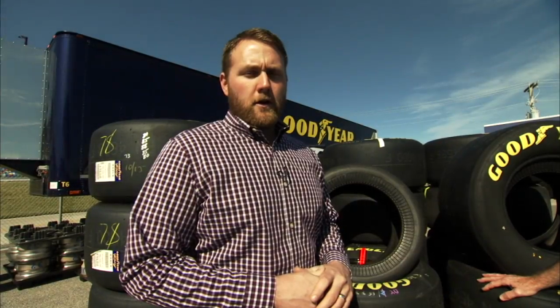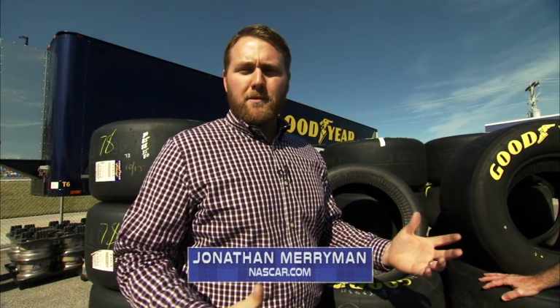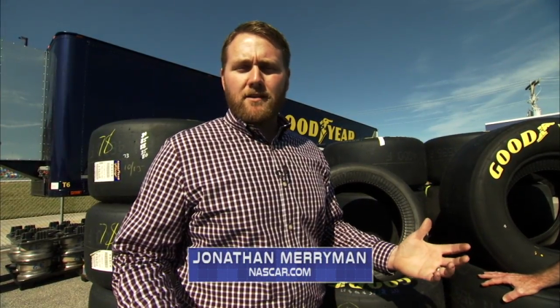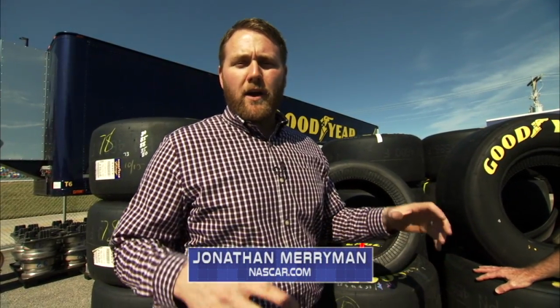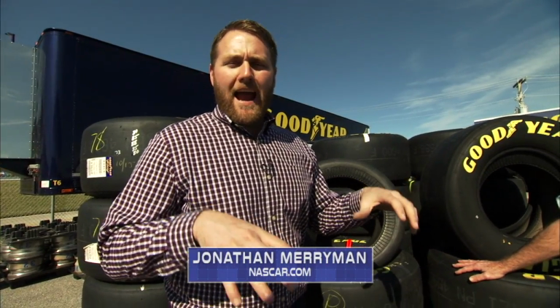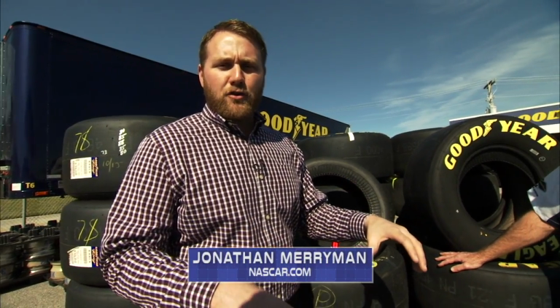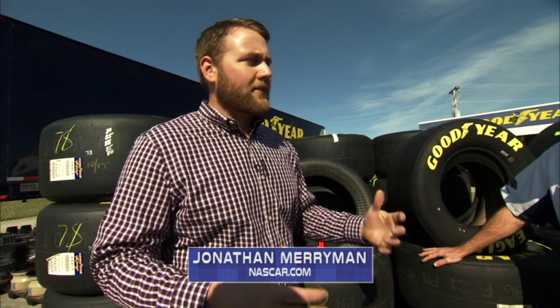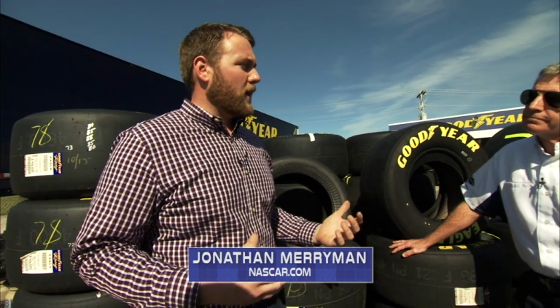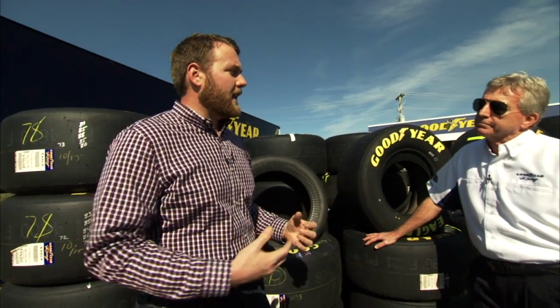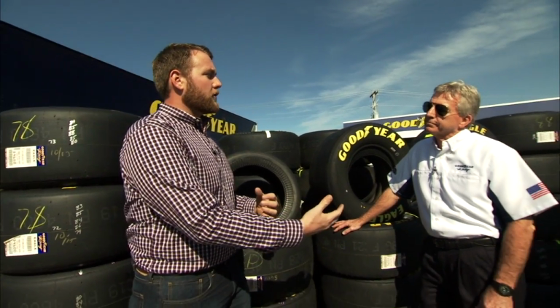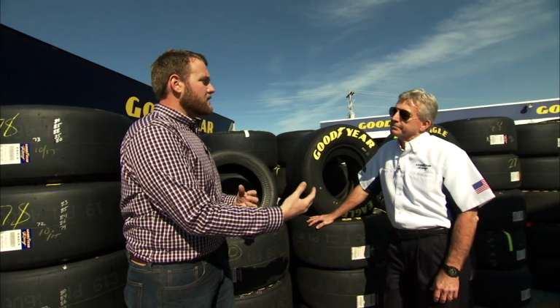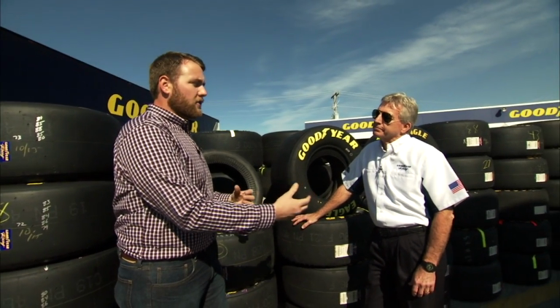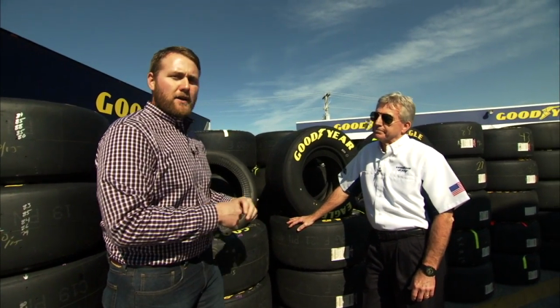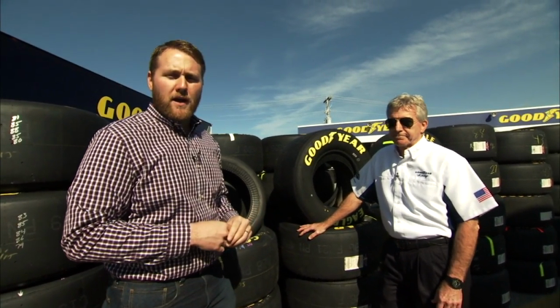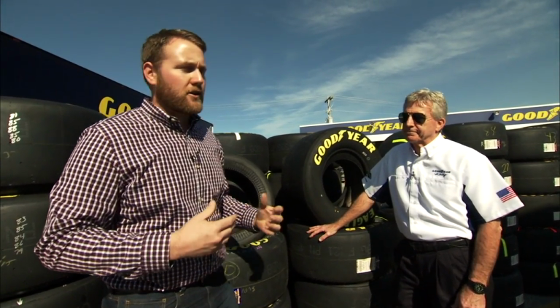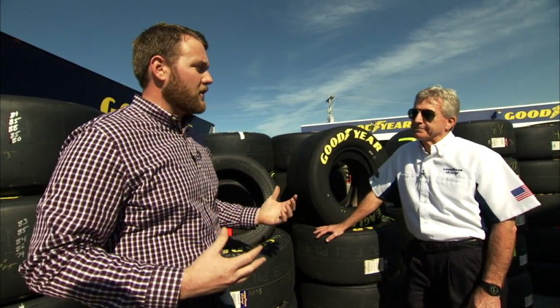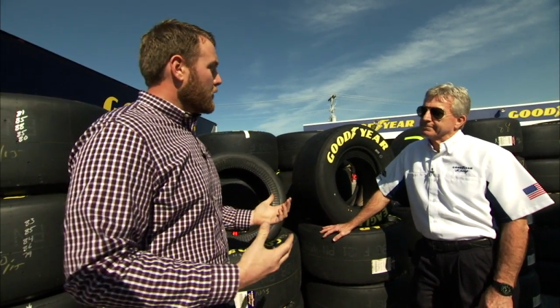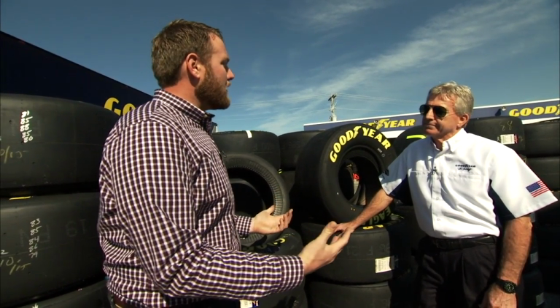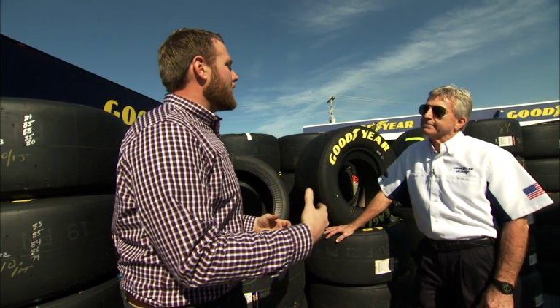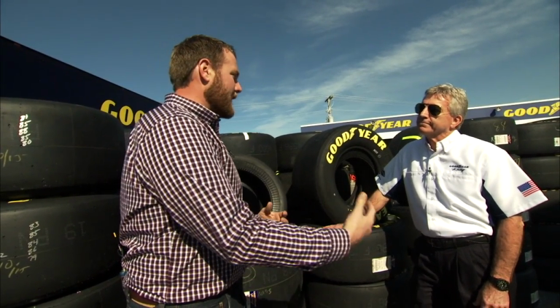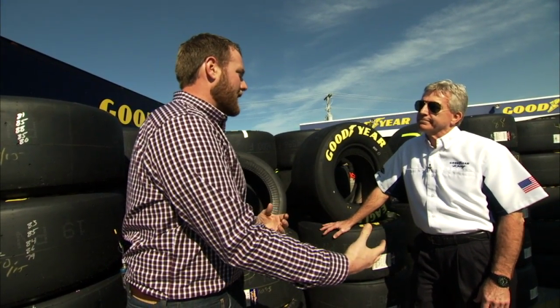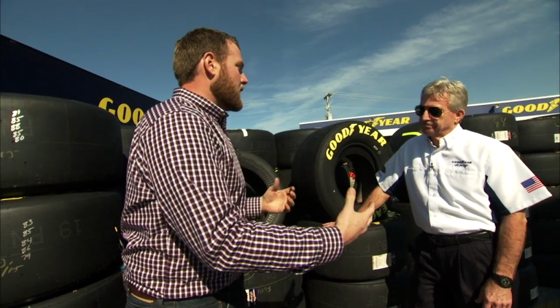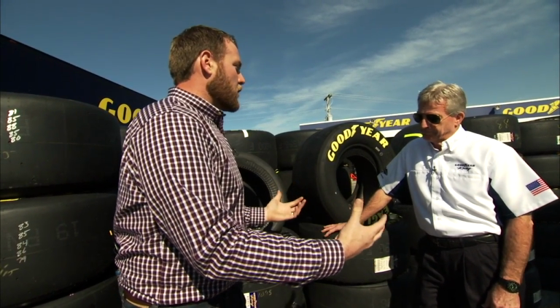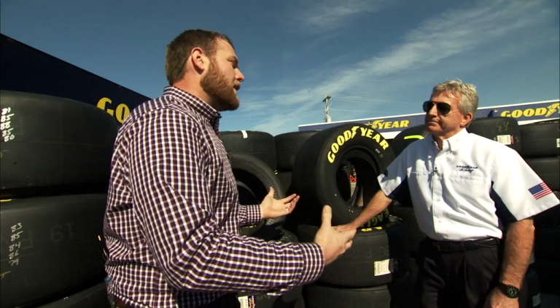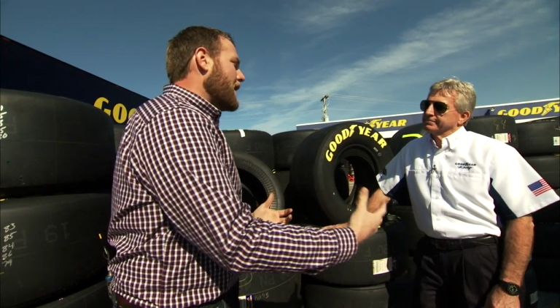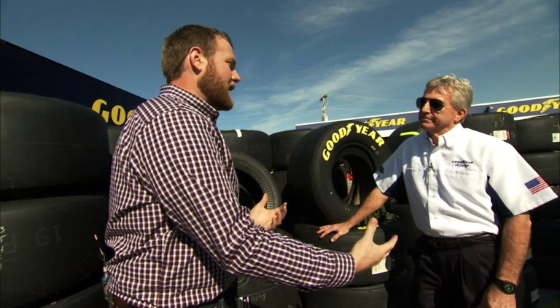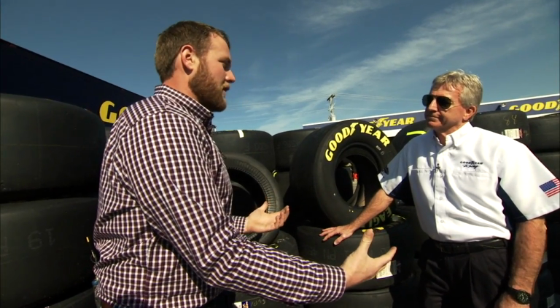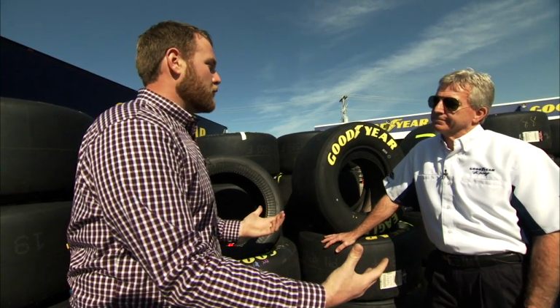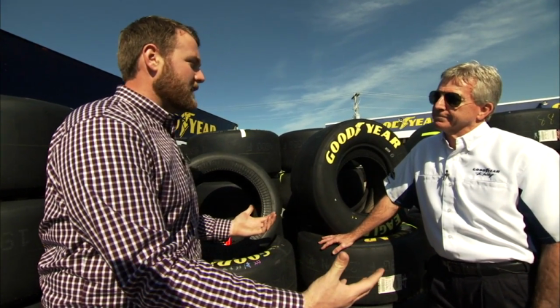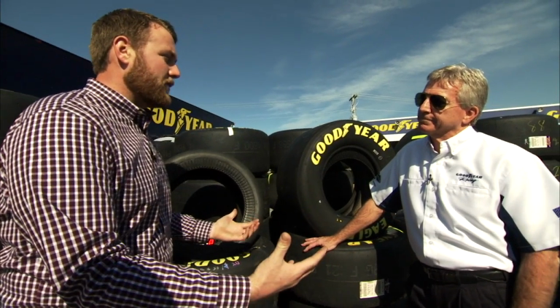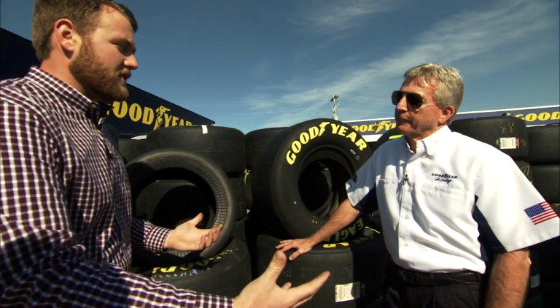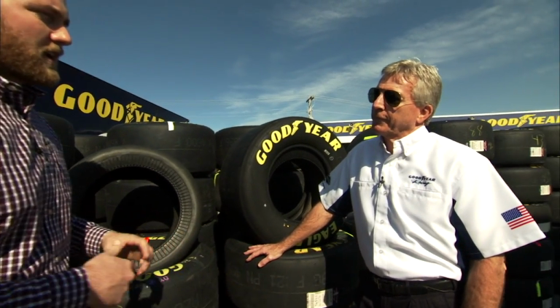Welcome to Tech Talk. We're here at the track this weekend with Greg Stucker, director of racing at Goodyear. We're going to be talking about interliners. Tell me about the interliner and what that does in the race.